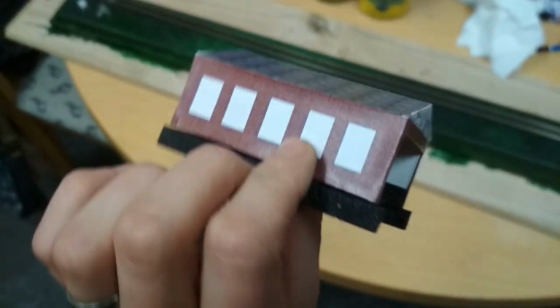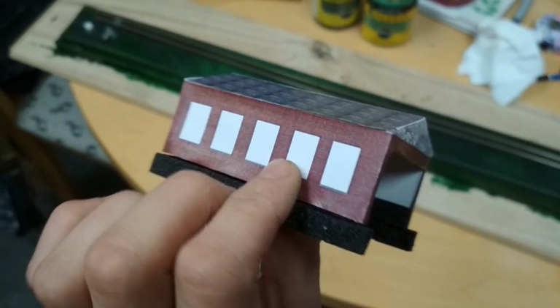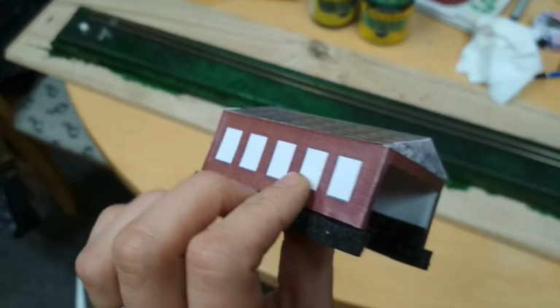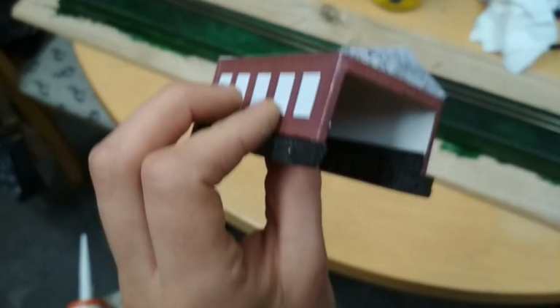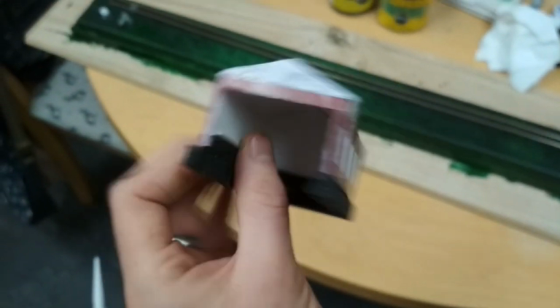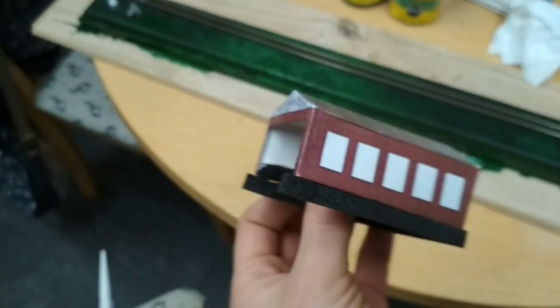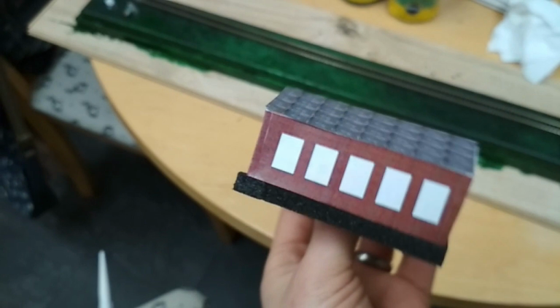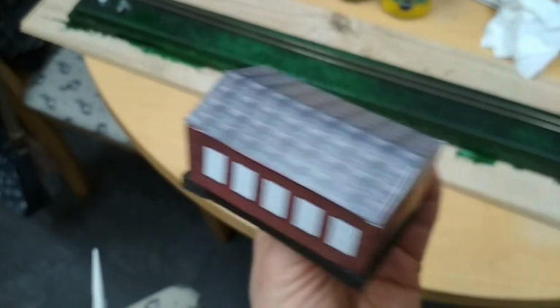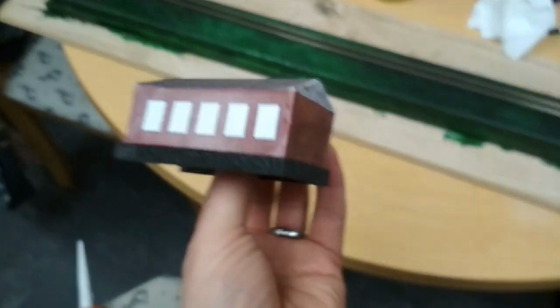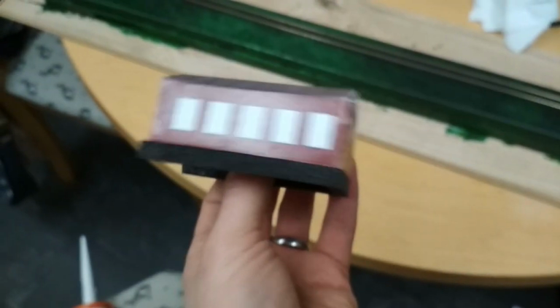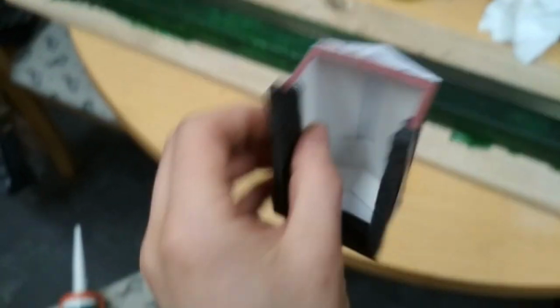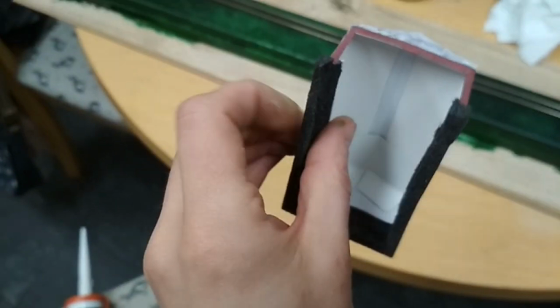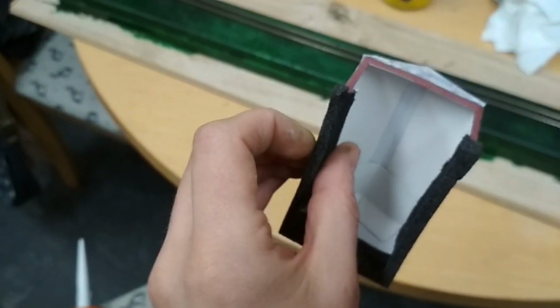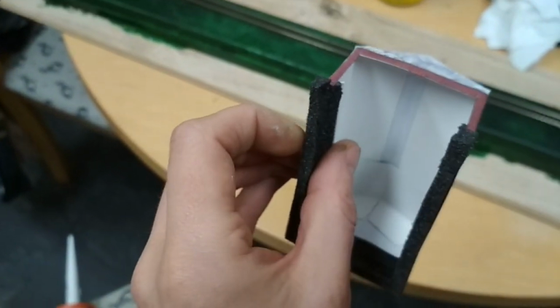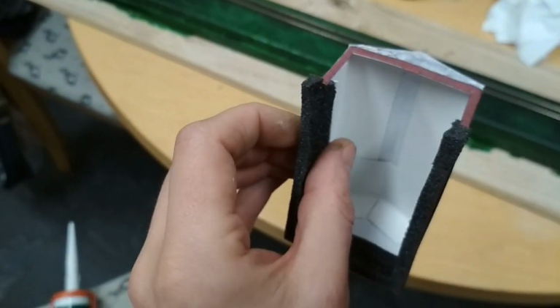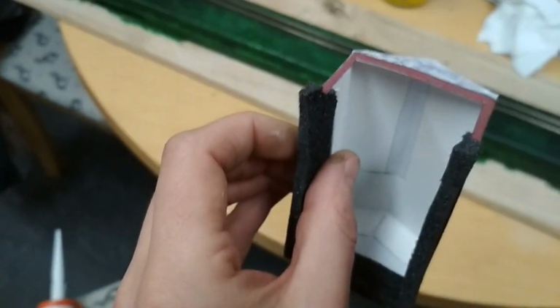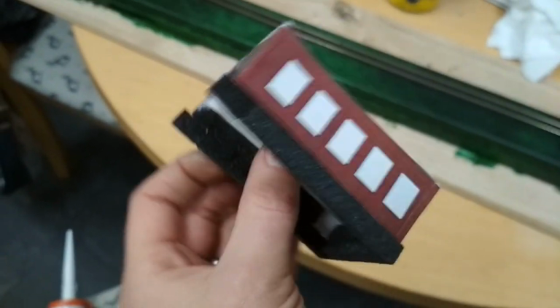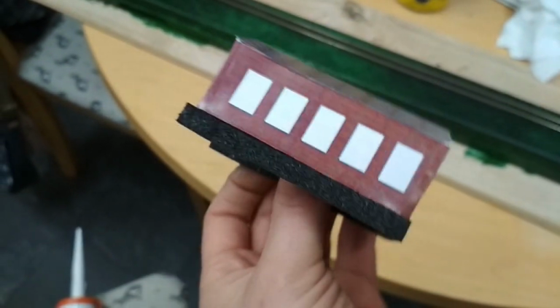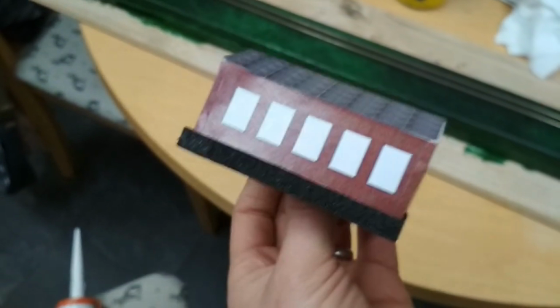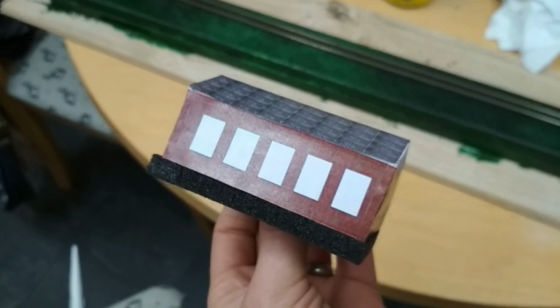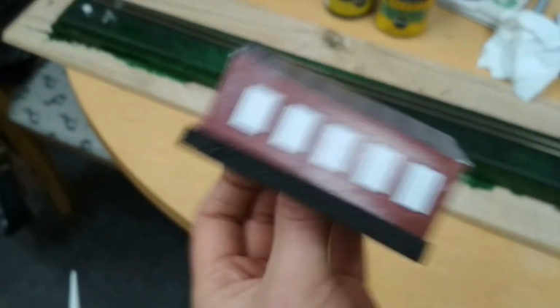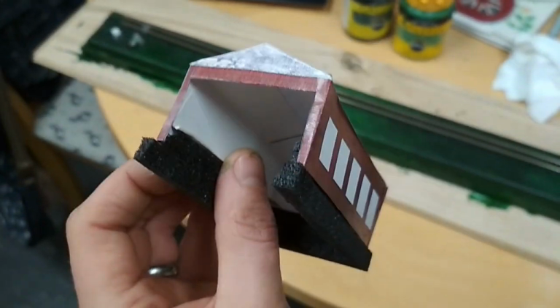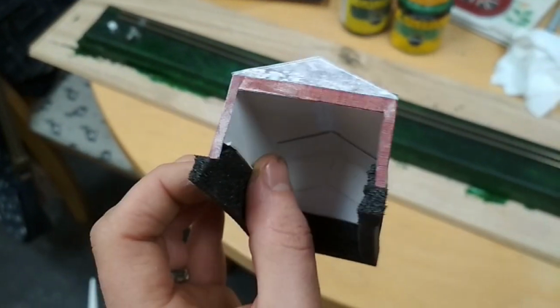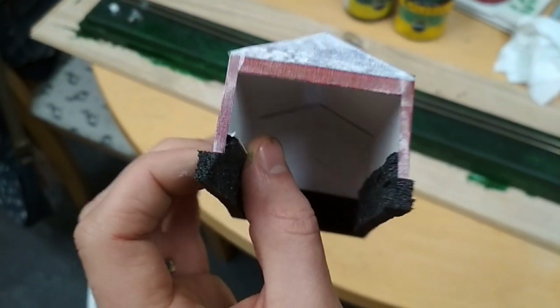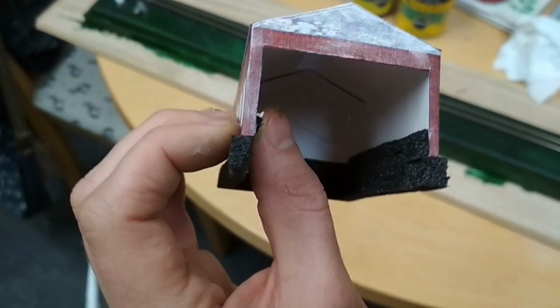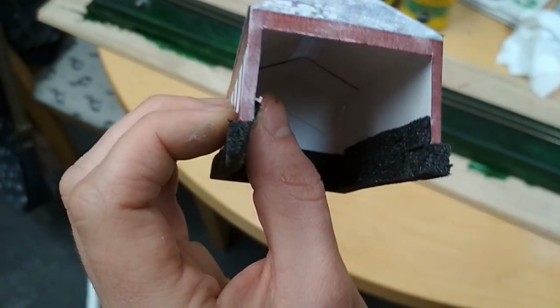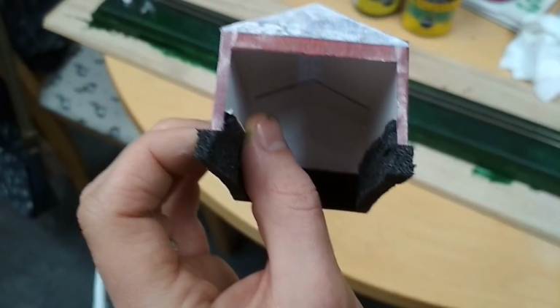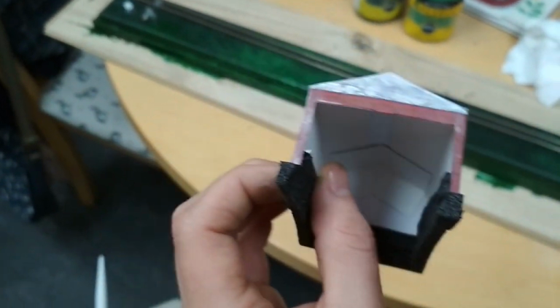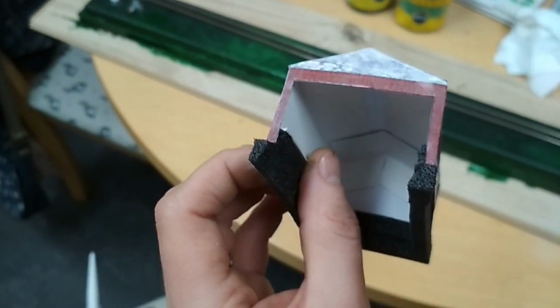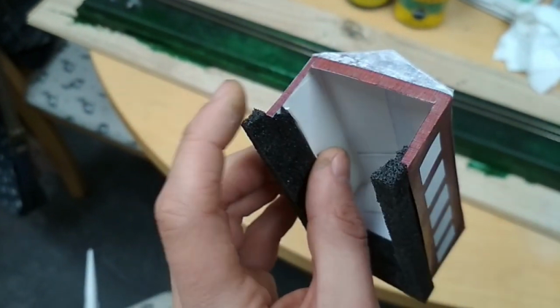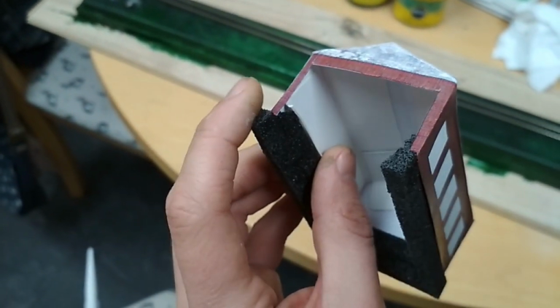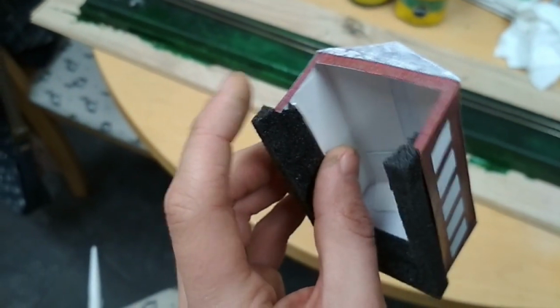I'll use this building at the other end to hide the other sensor. Just need to paint it all up. It's originally designed for a gate house, I think, on the original plan. So I've added a little bit of foam just to raise it up so the engine can fit inside it.